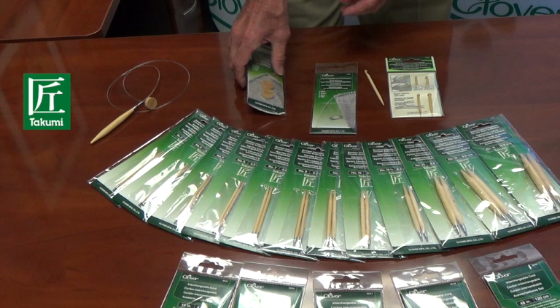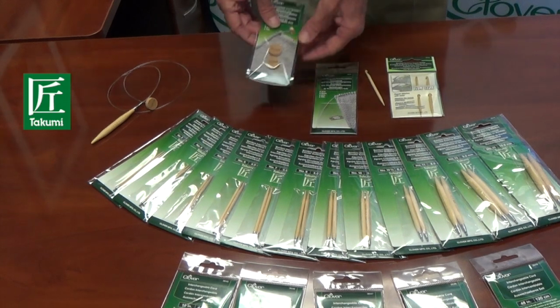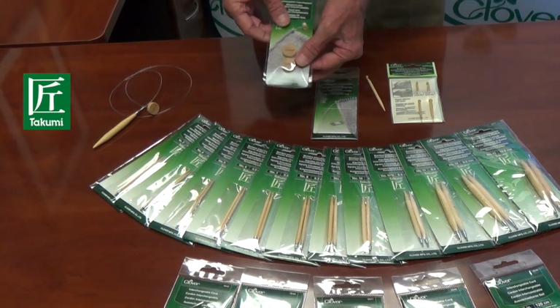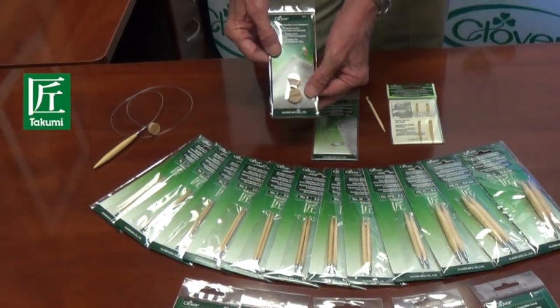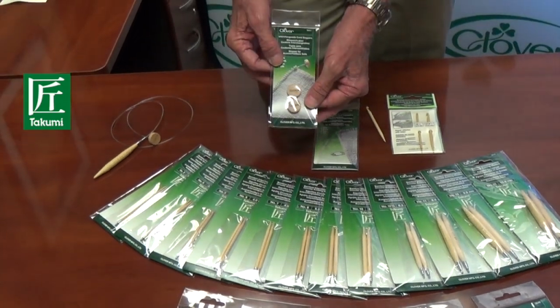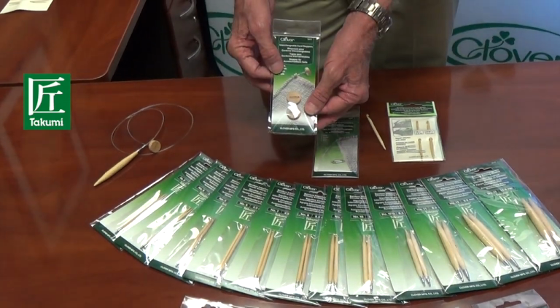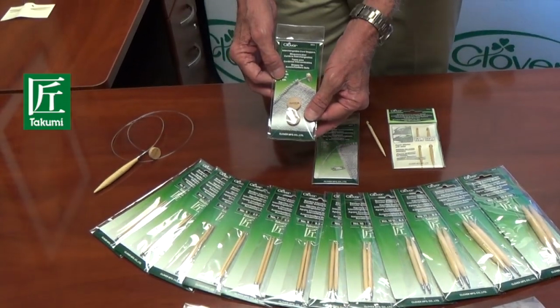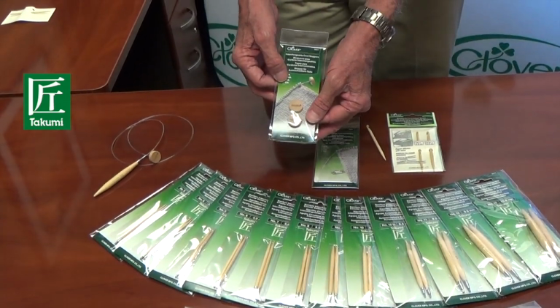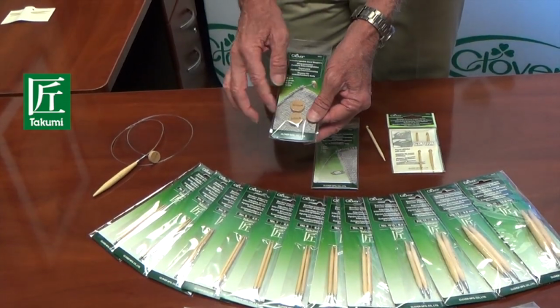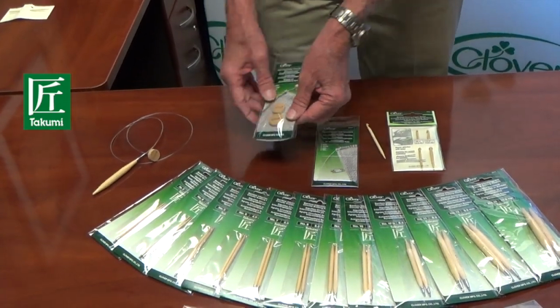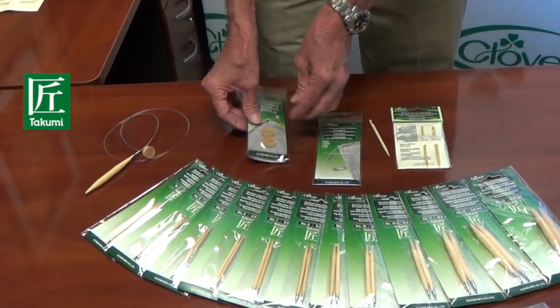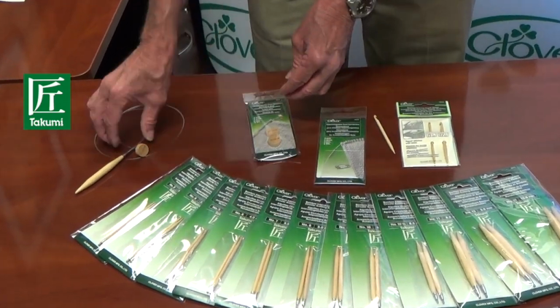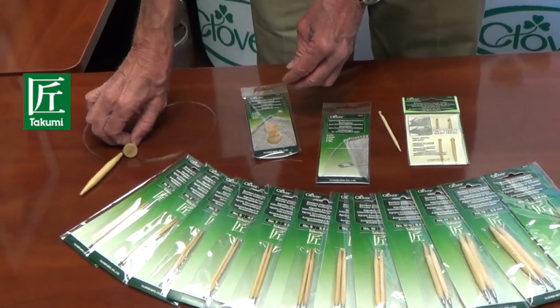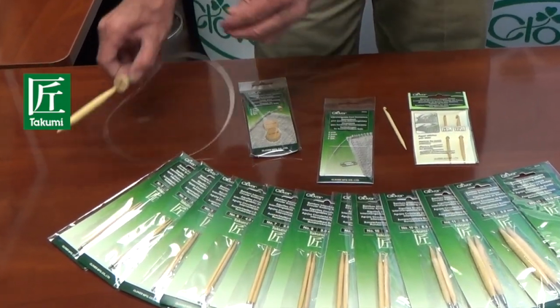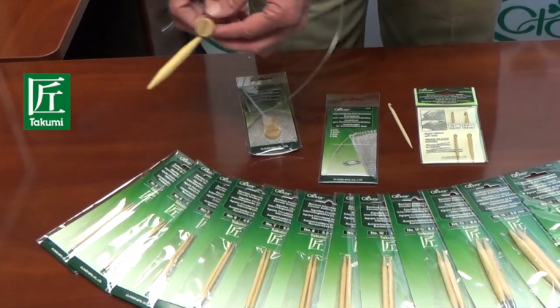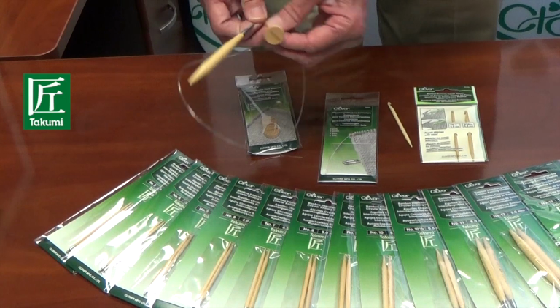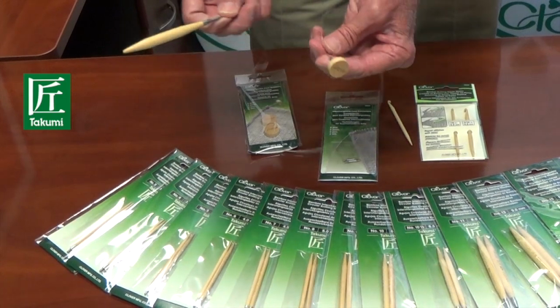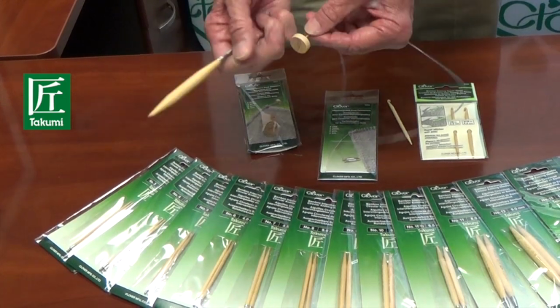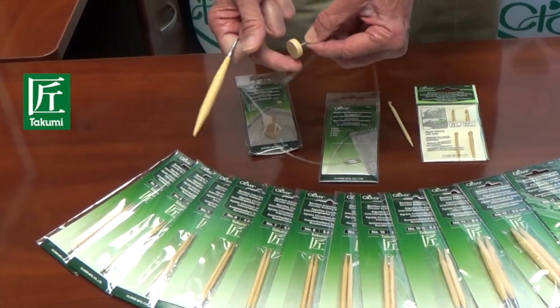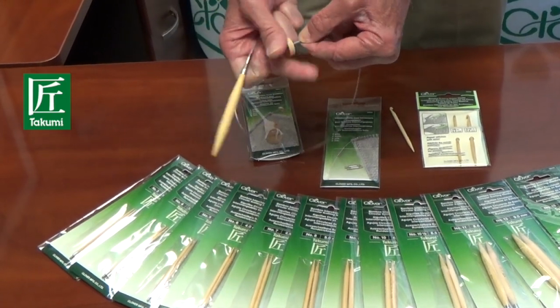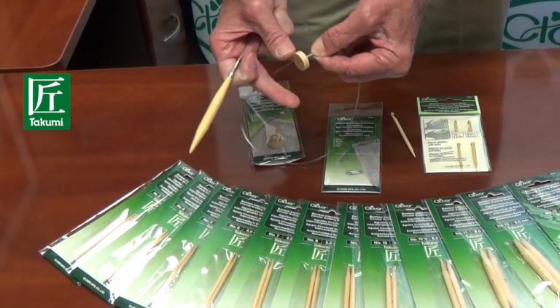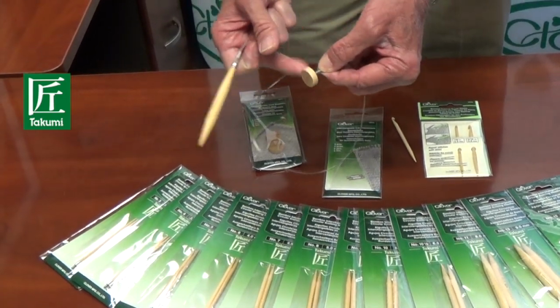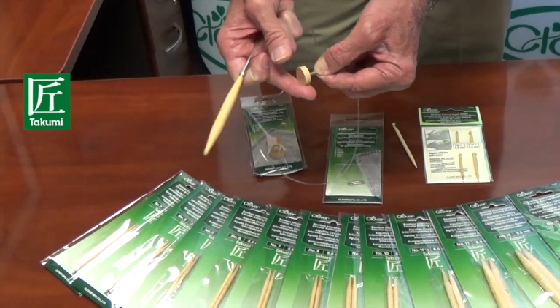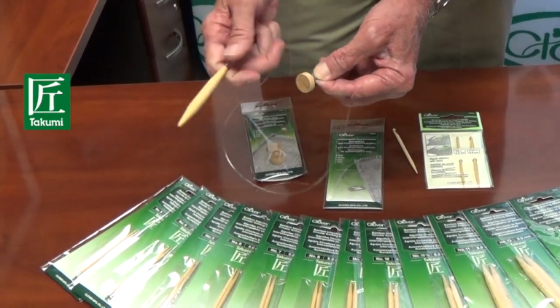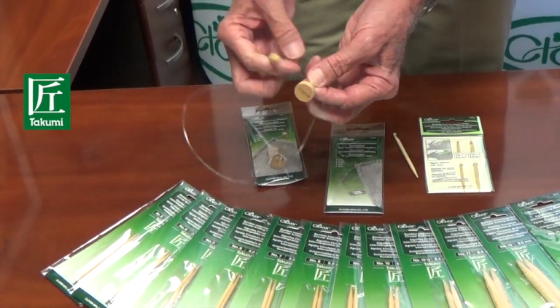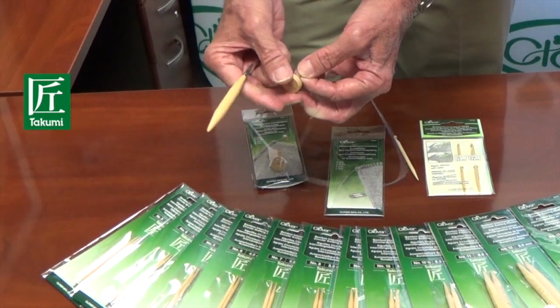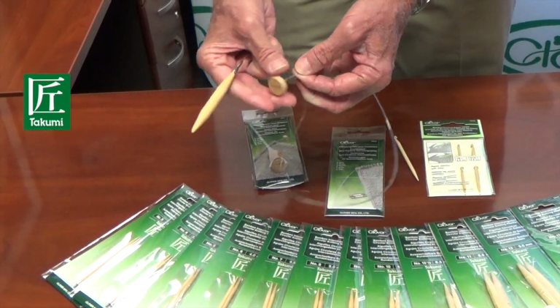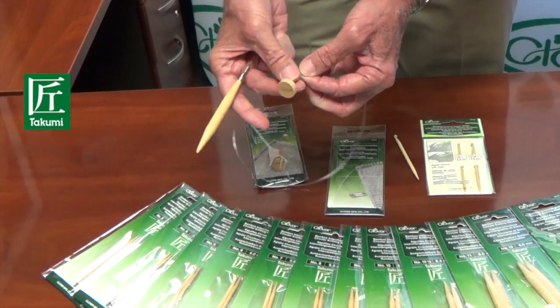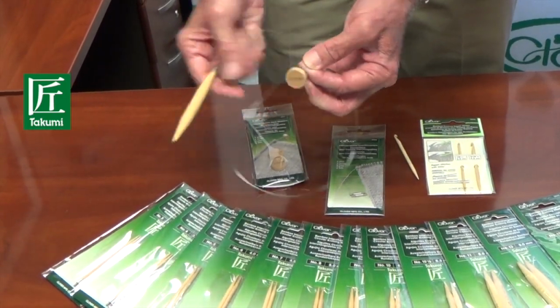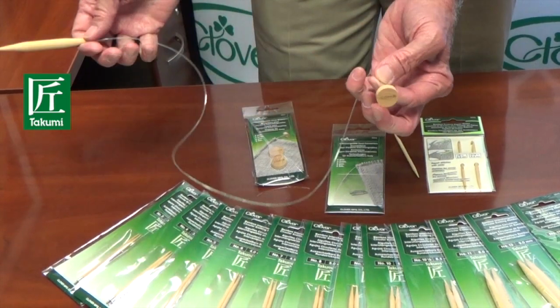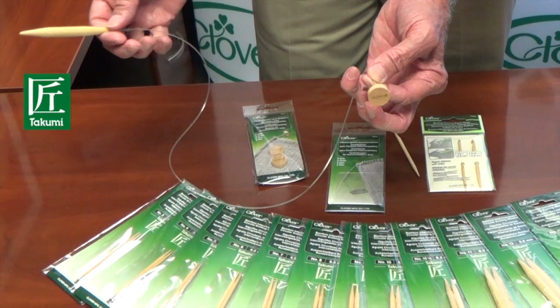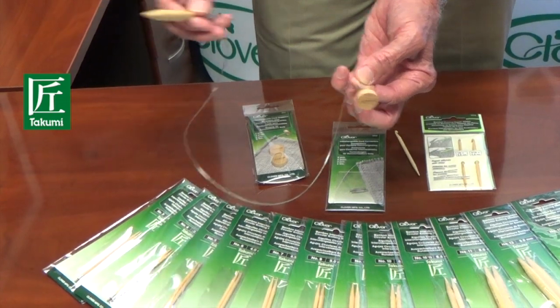Takumi has also introduced the new cord stoppers. This just attaches to the end of your cord like so — it just screws into place, and that prevents your stitches from falling off the end of your cord.